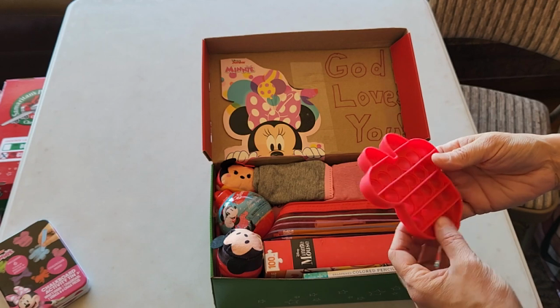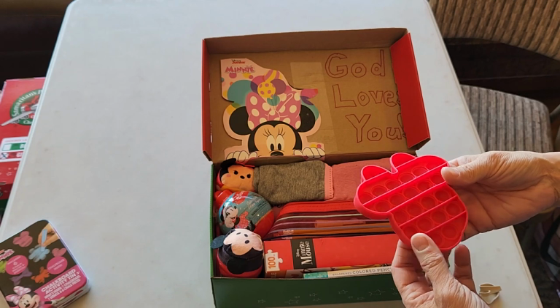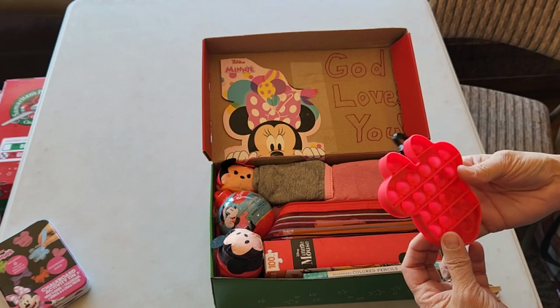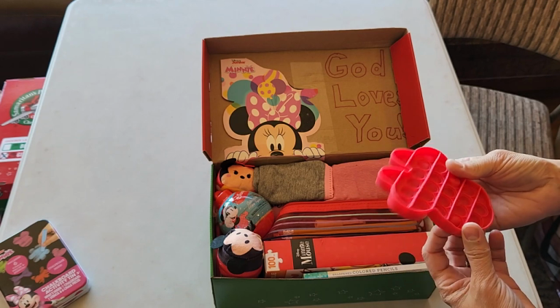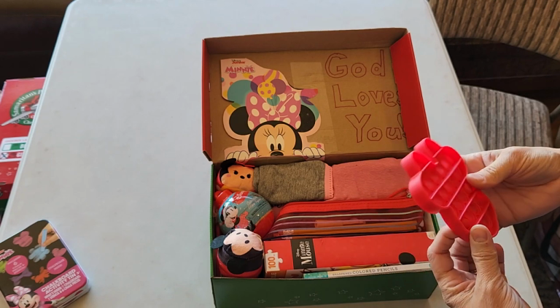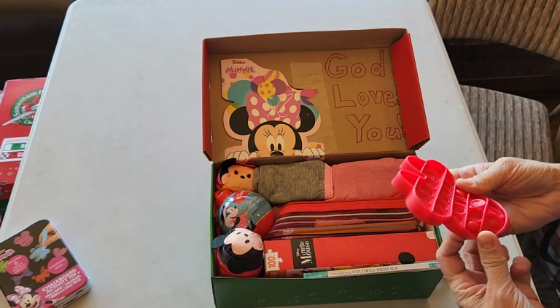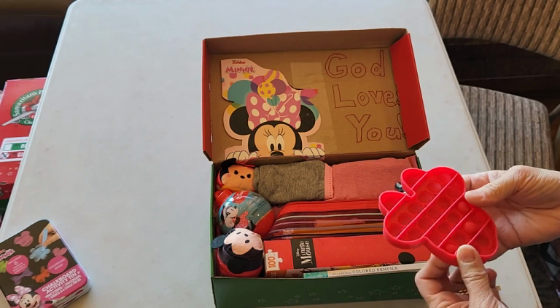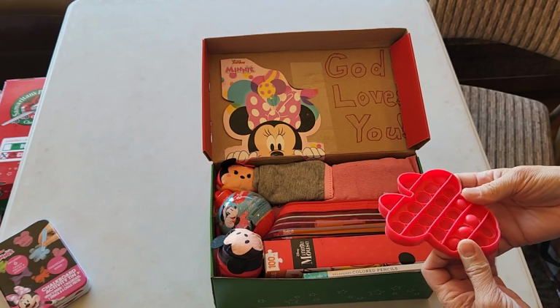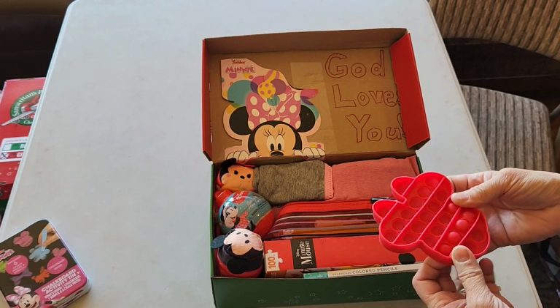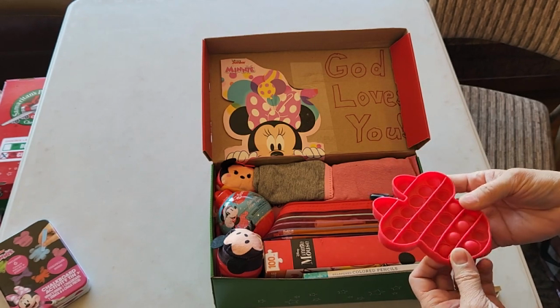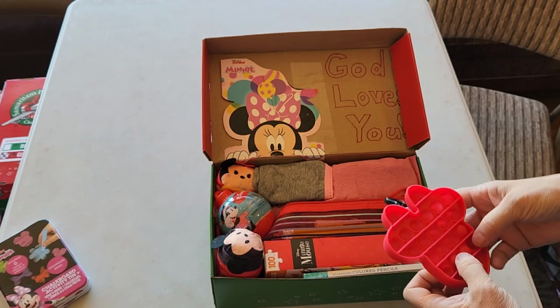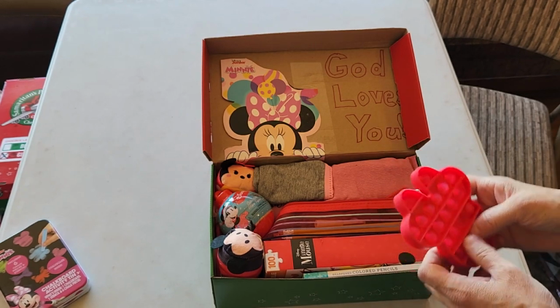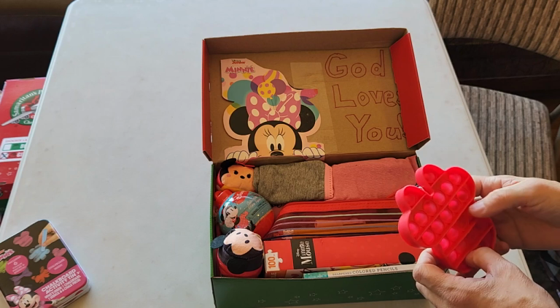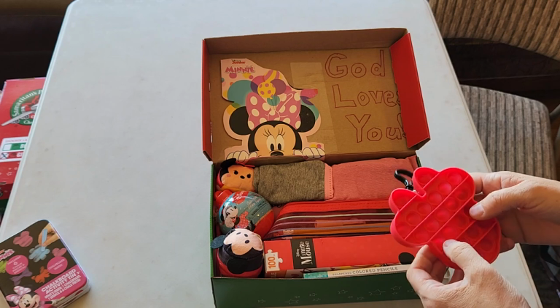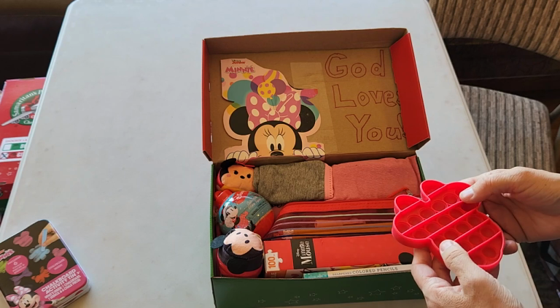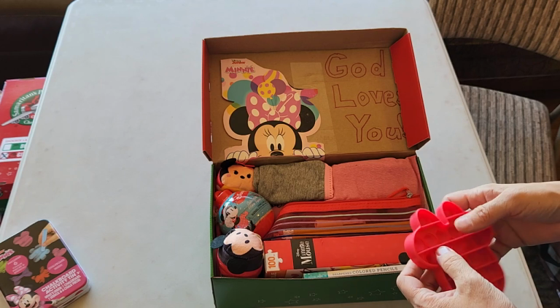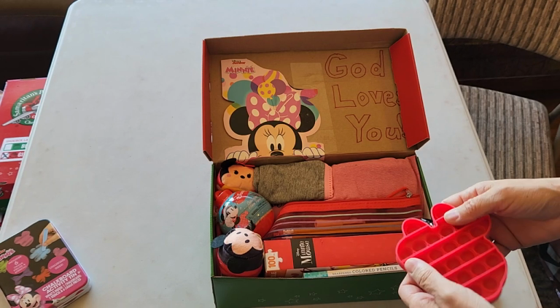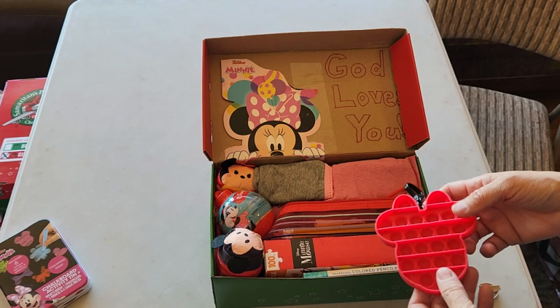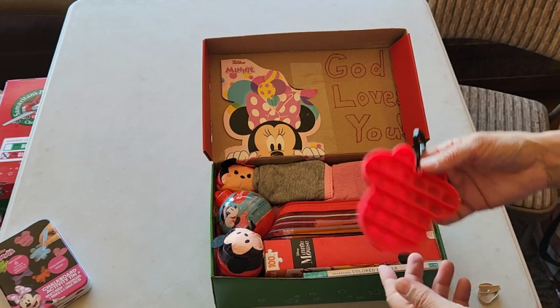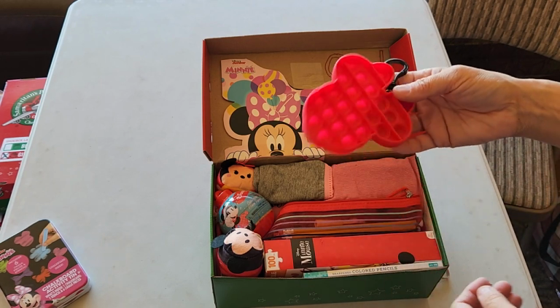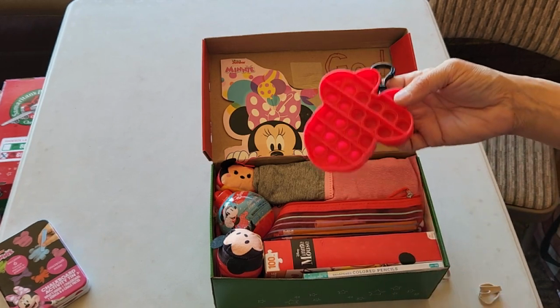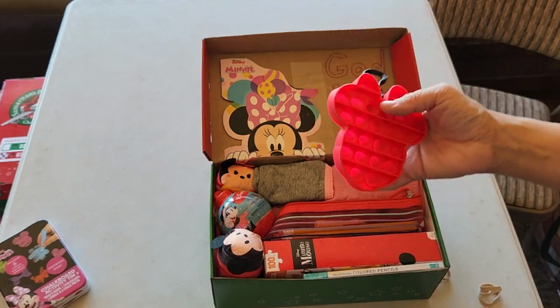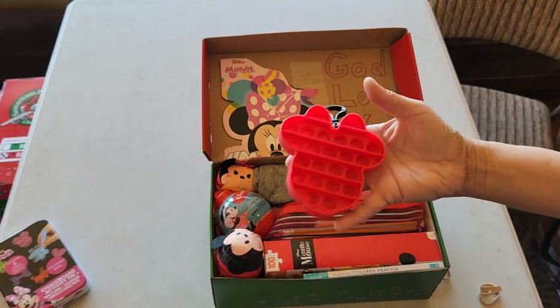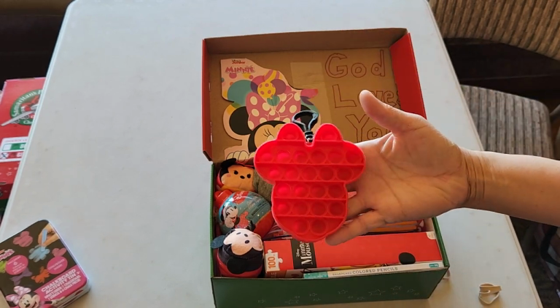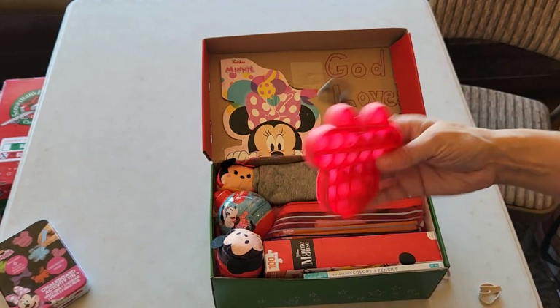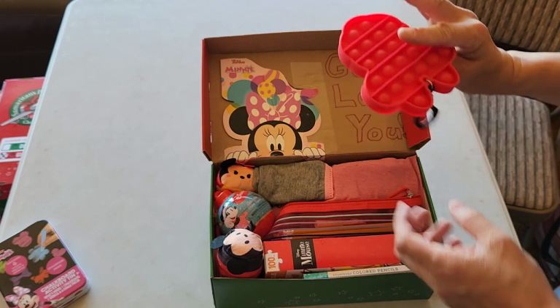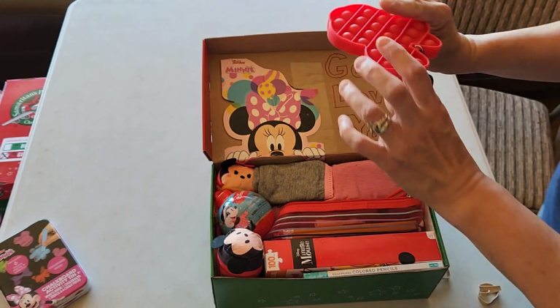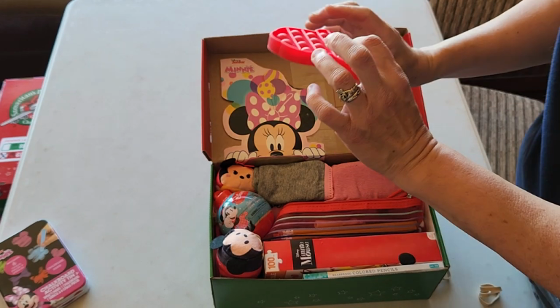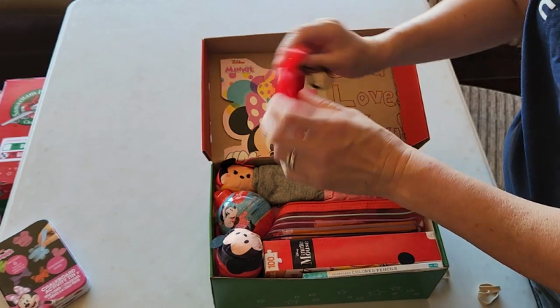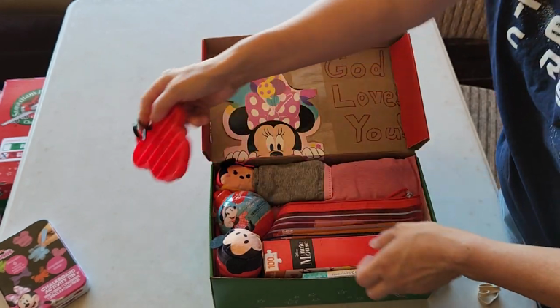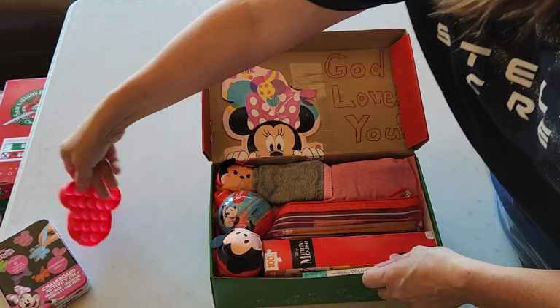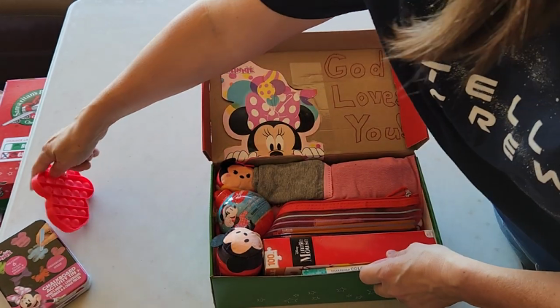Most of these puppet toys have been on clearance at Walmart throughout the summer. I've been waiting on the Encanto and Minnie Mouse ones and they finally went on clearance. So I paid a dollar for that.